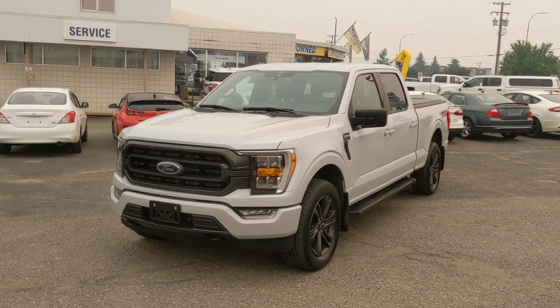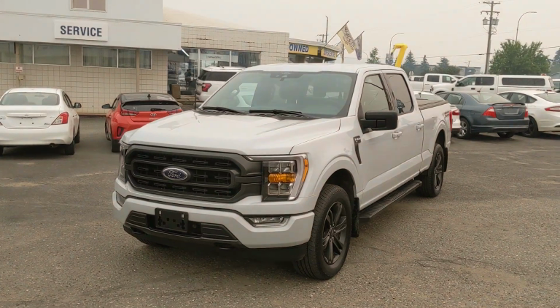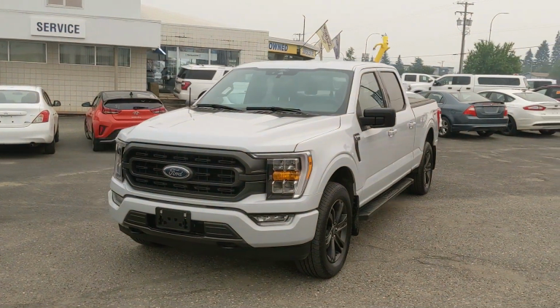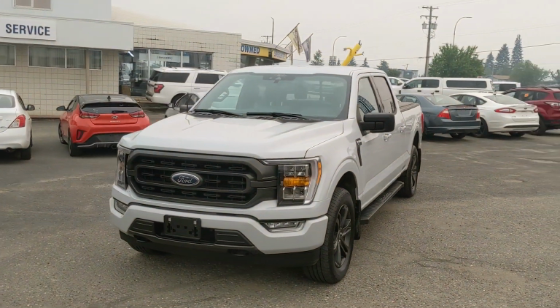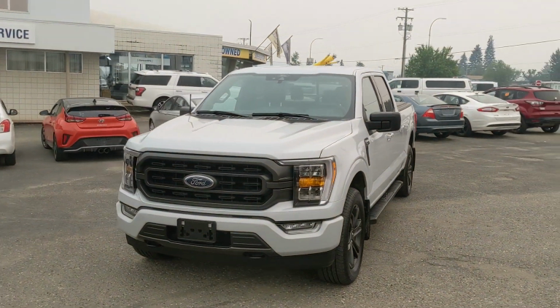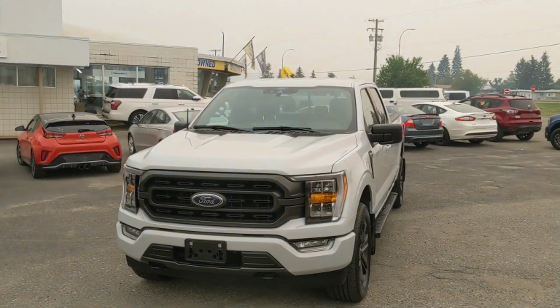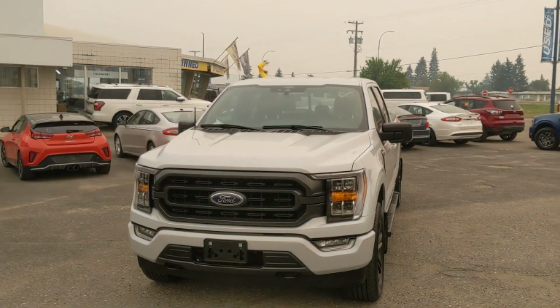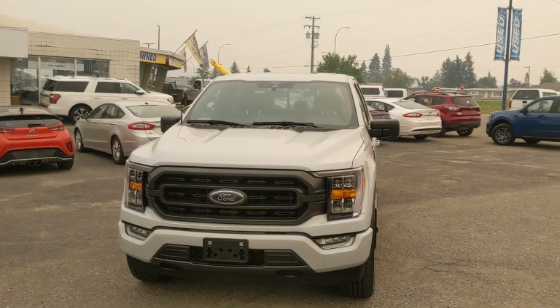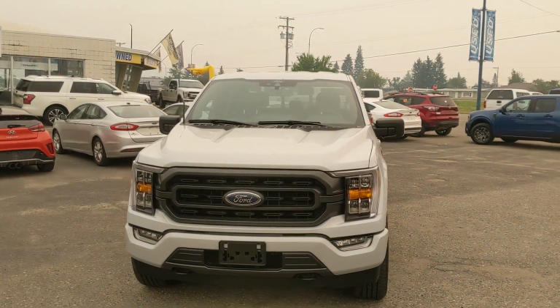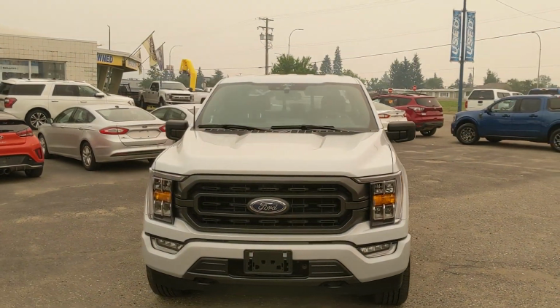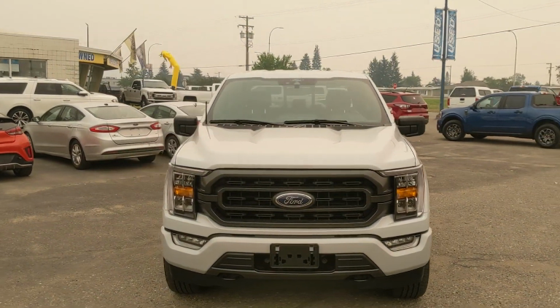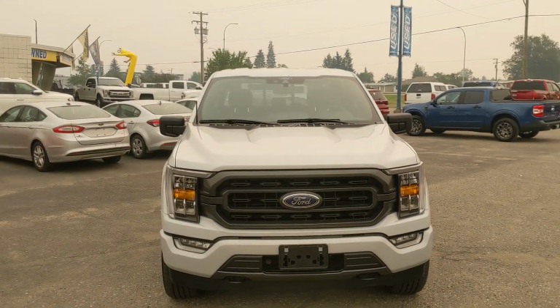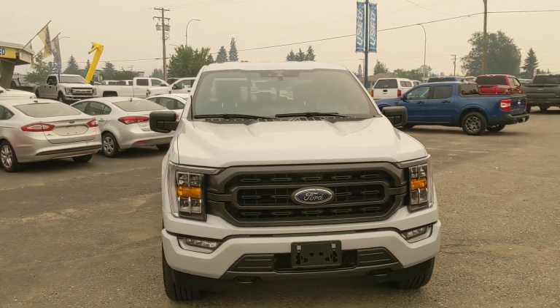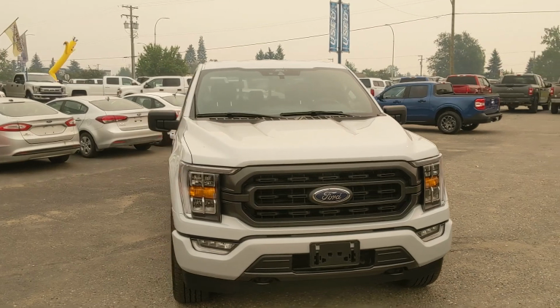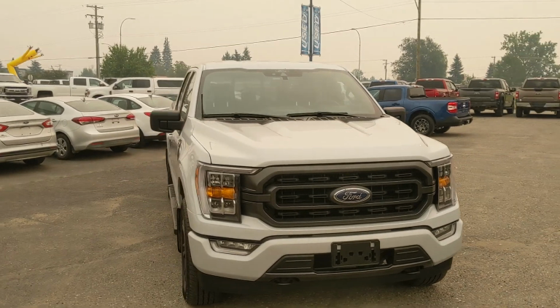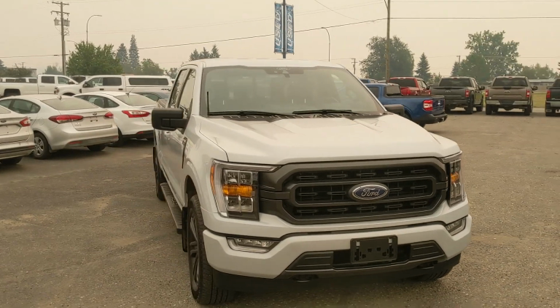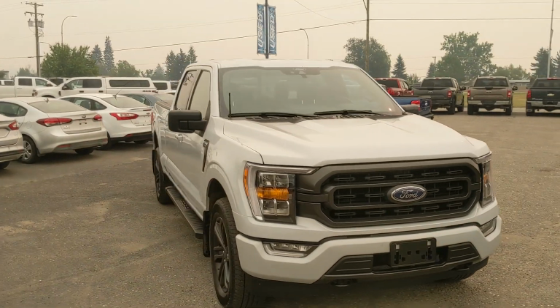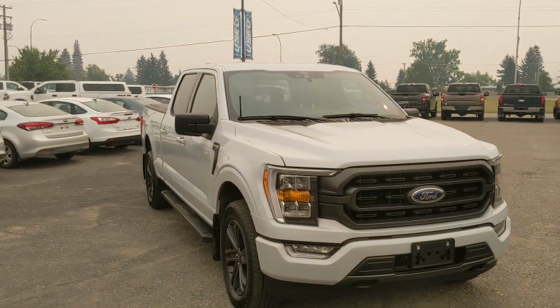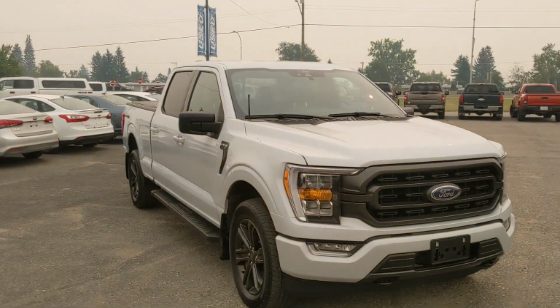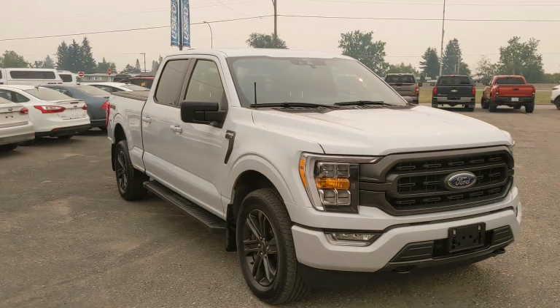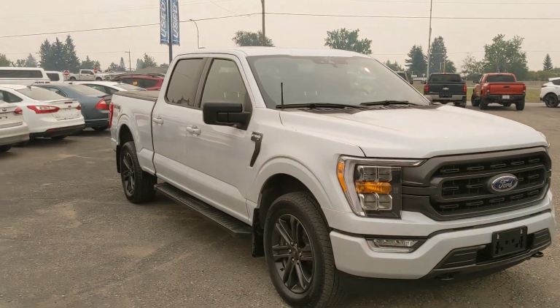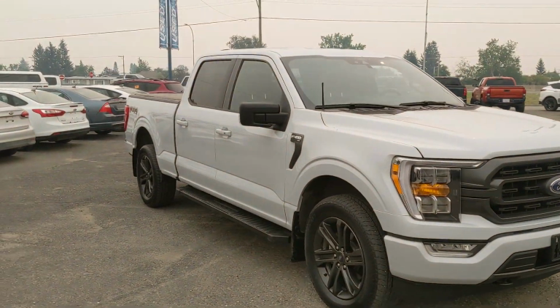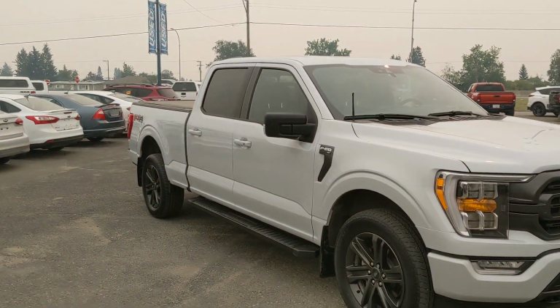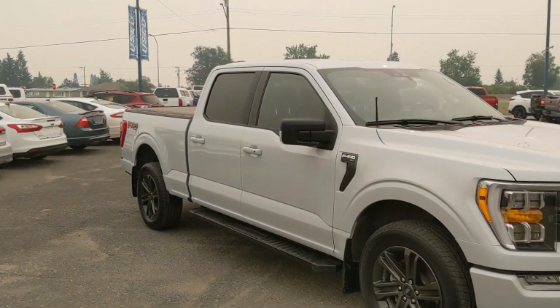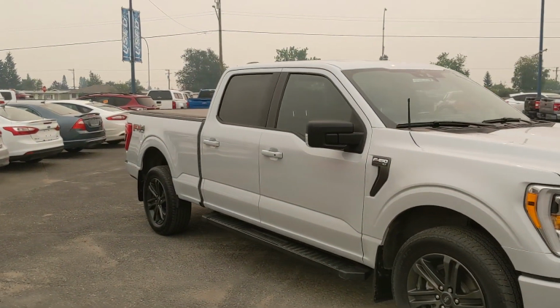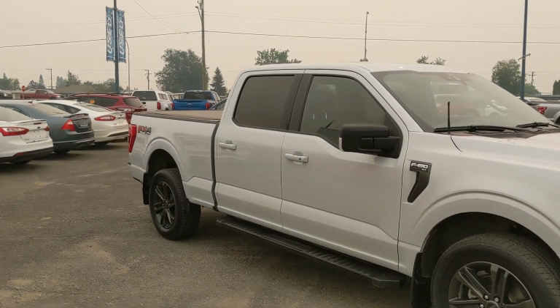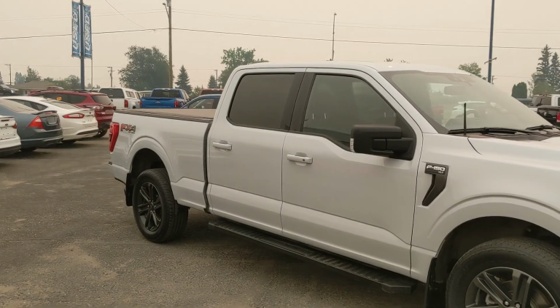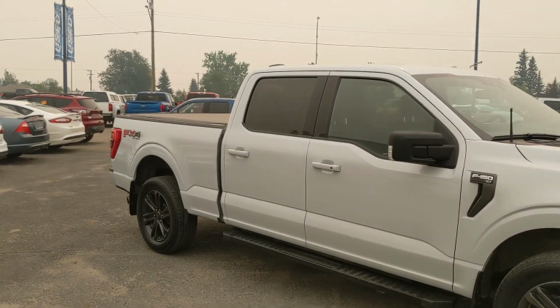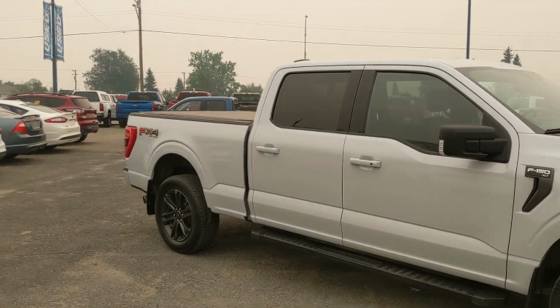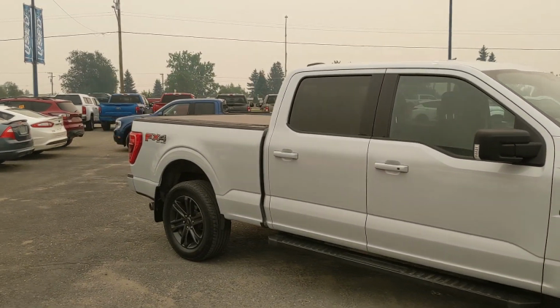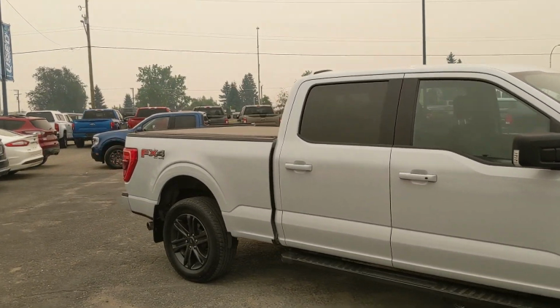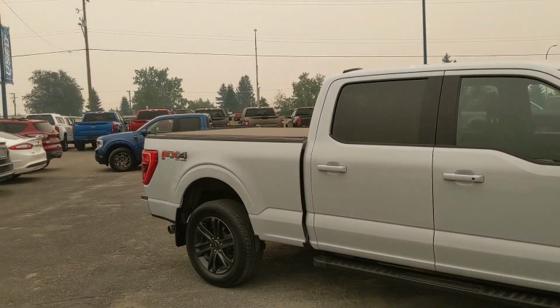Hello, this is Eric at the Prince George Ford Pre-Owned Supercenter and we're taking a look at the 2021 Ford F-150 in an XLT trim, powered by a 5-liter V8 engine providing you with plenty of power for towing, hauling, and 4x4ing.